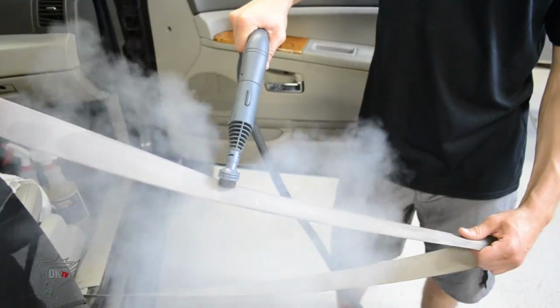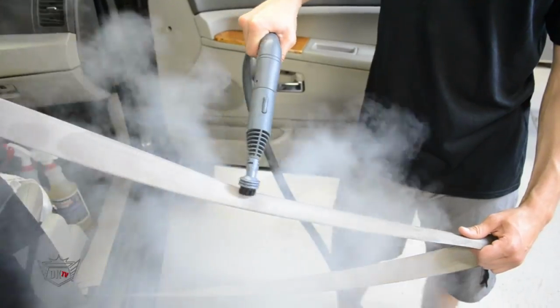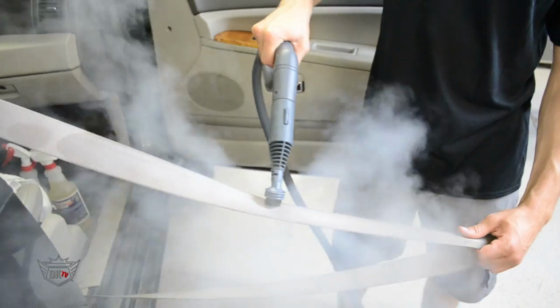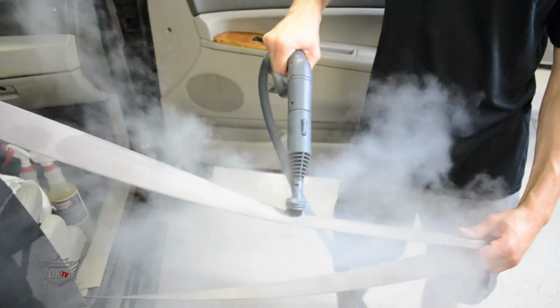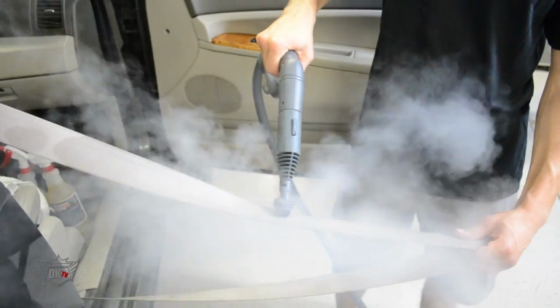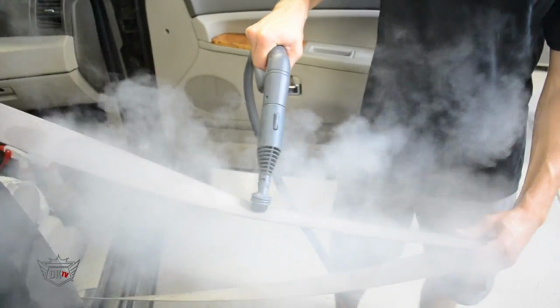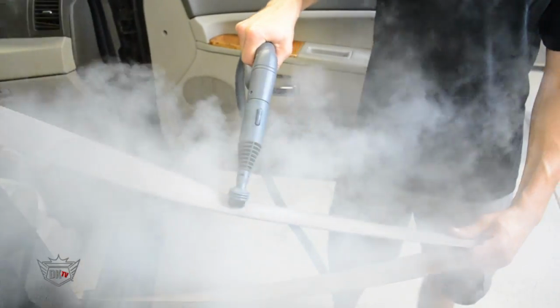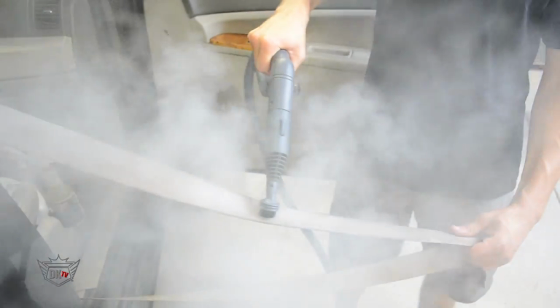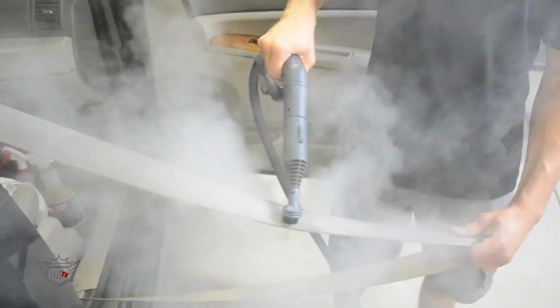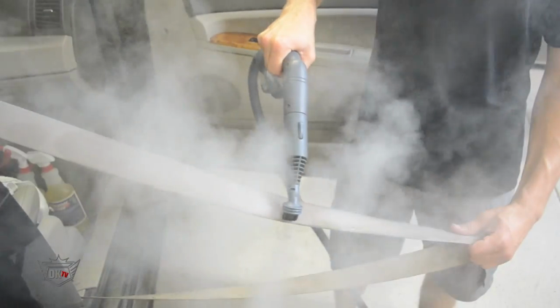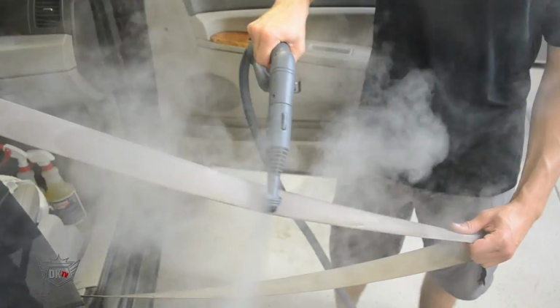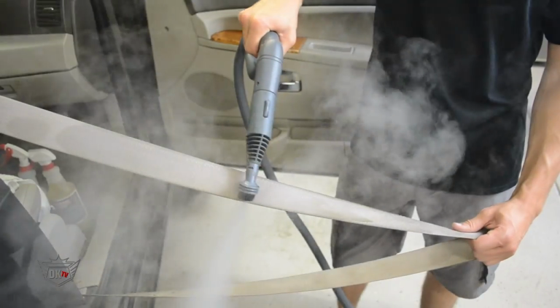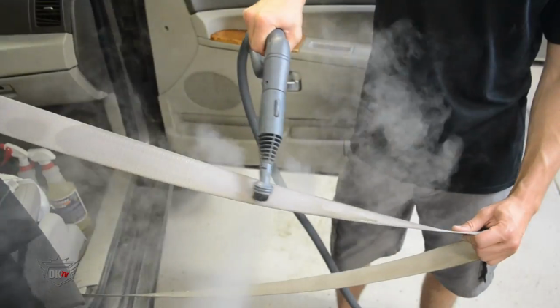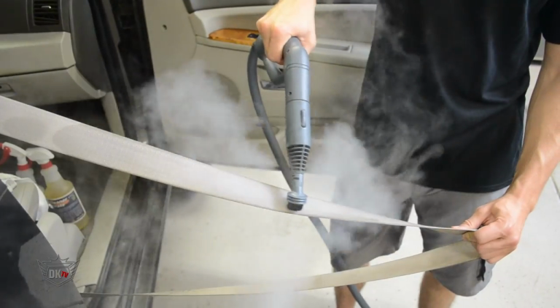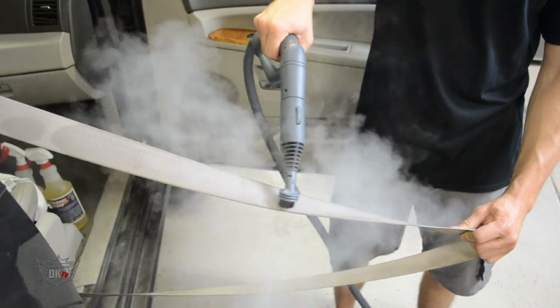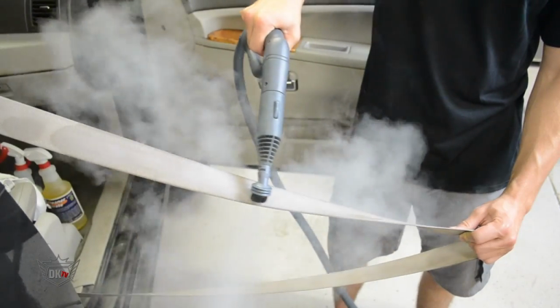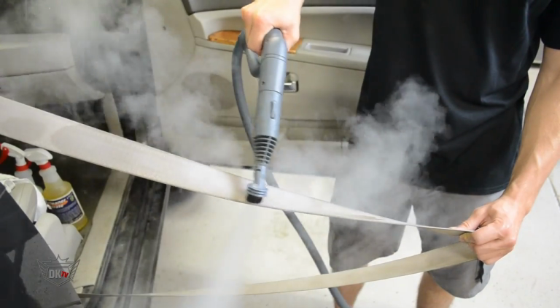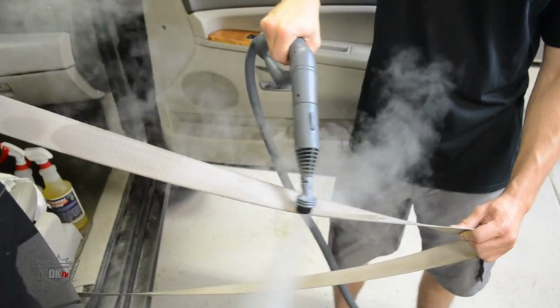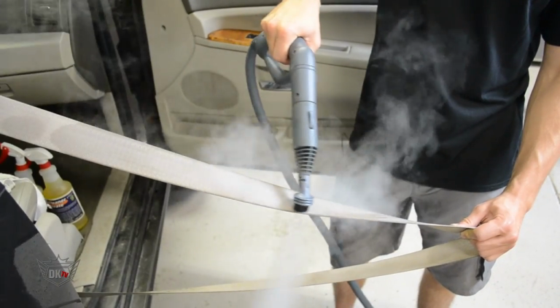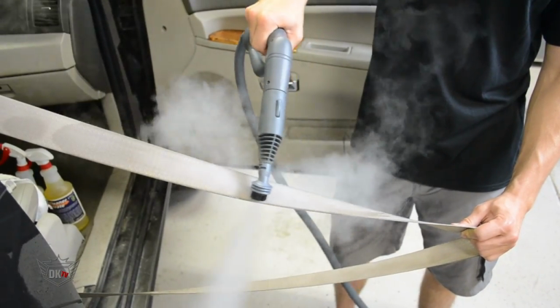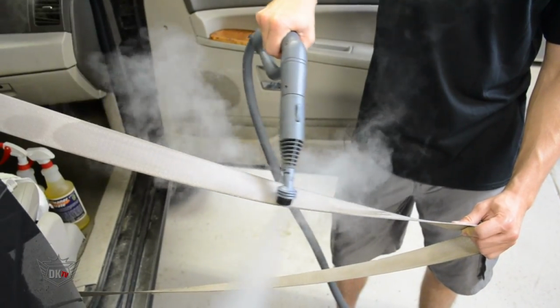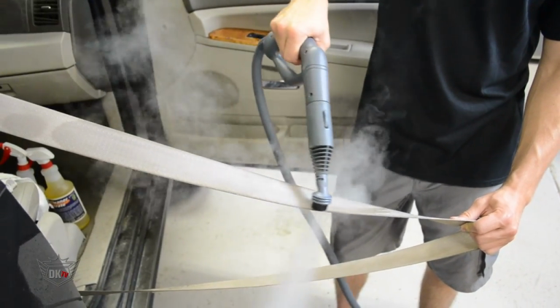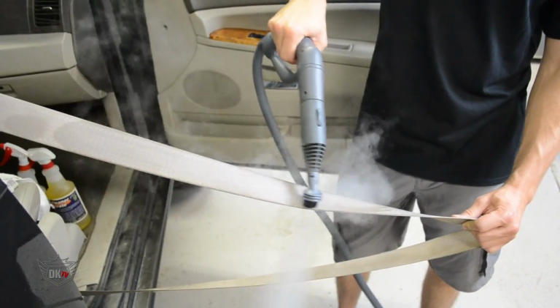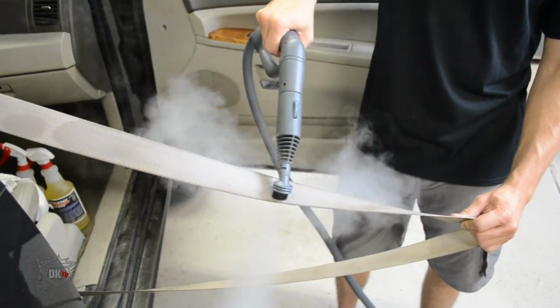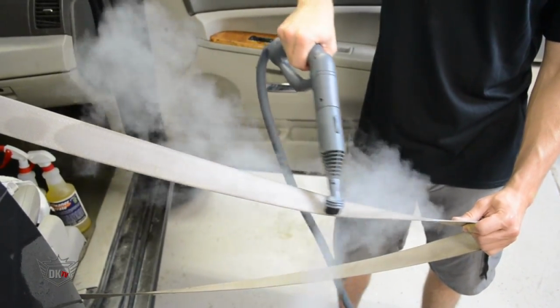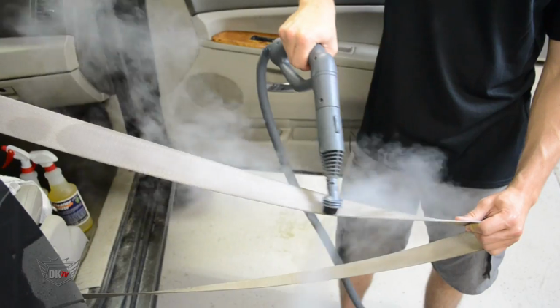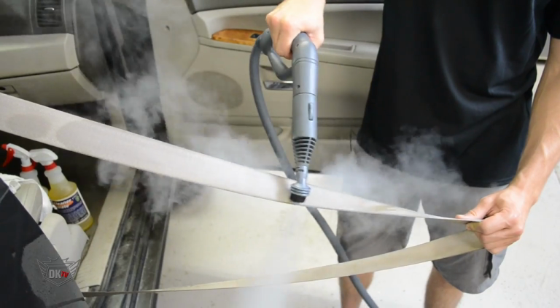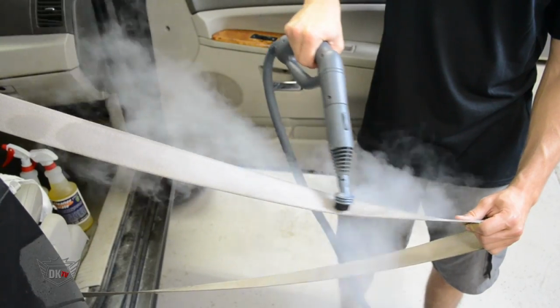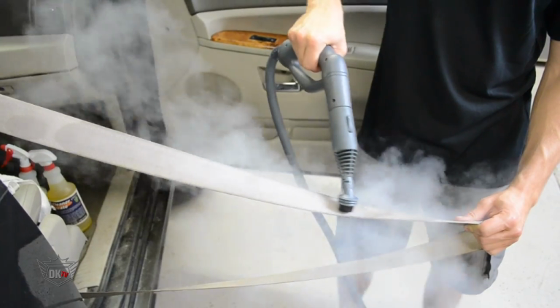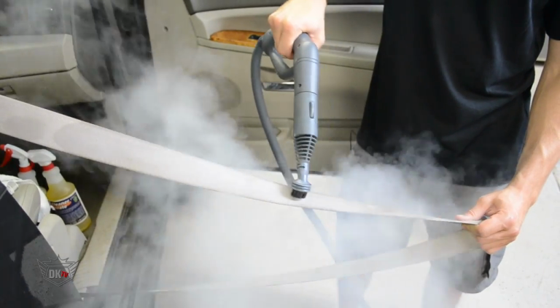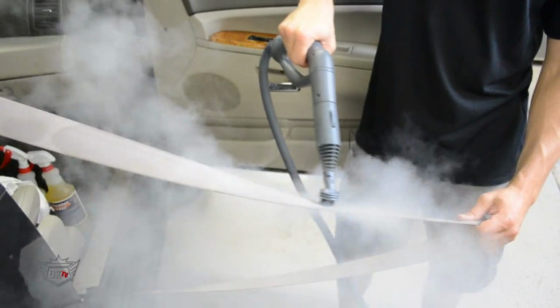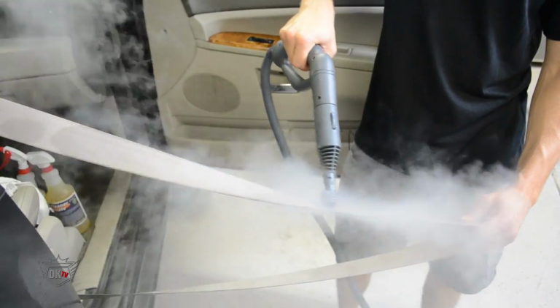The steamer is really what helps release any of the stains that are deep within the belt. After you're done steaming, just wipe it away with the turk towel and move on to another section.